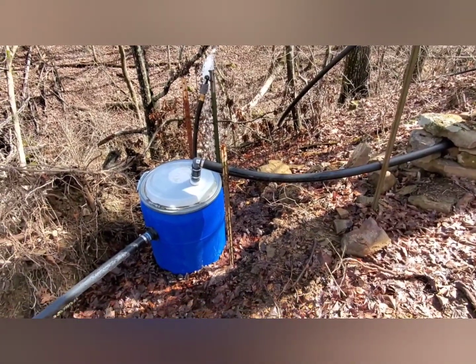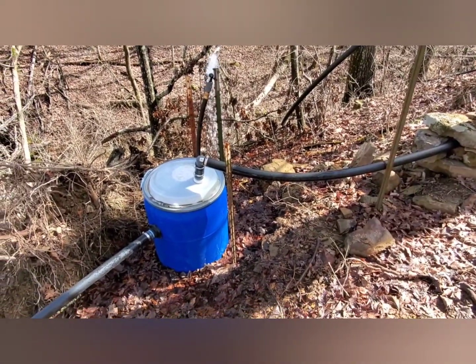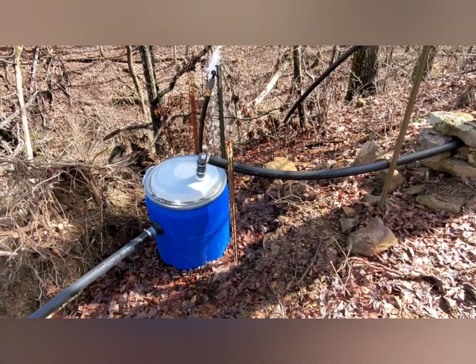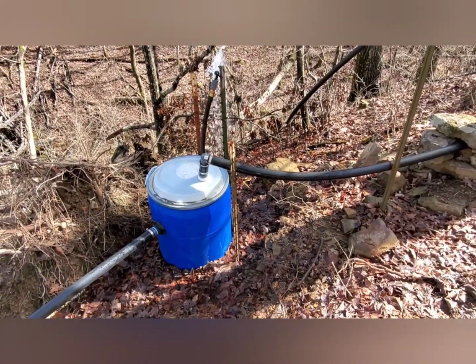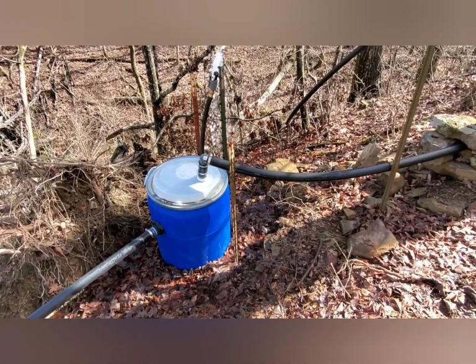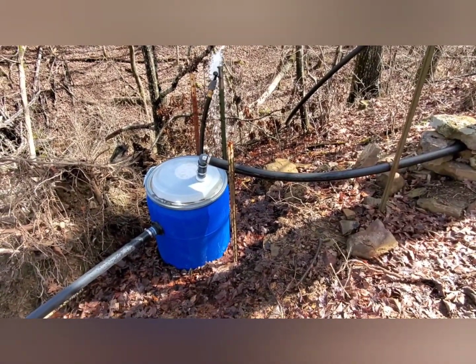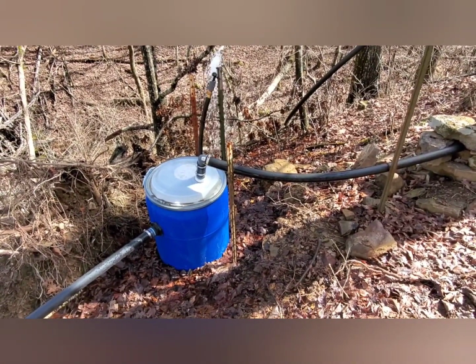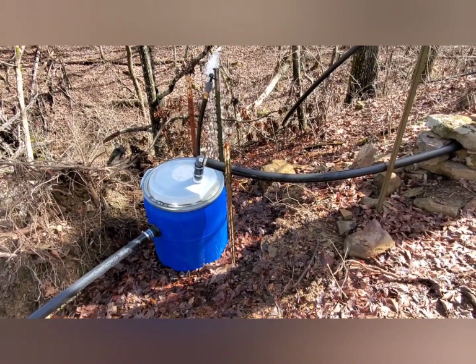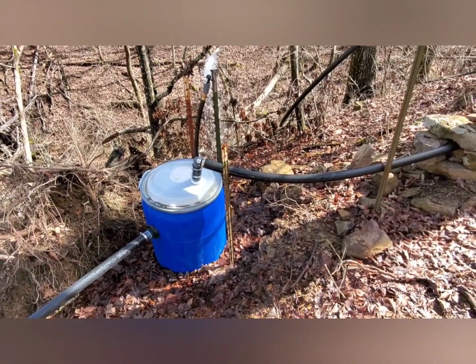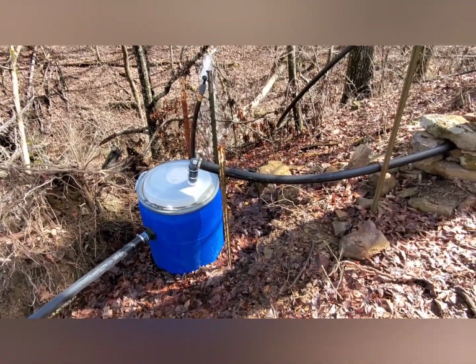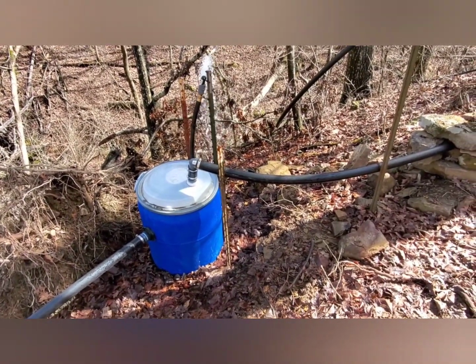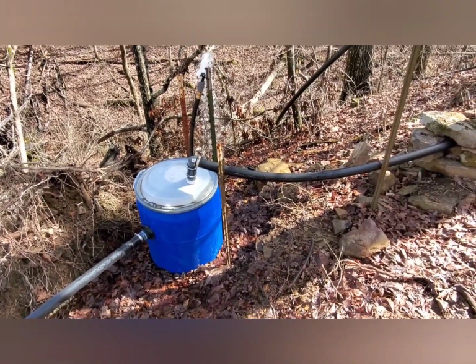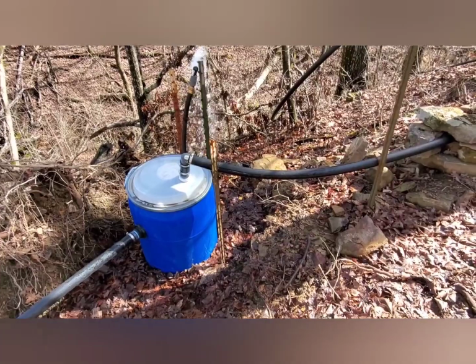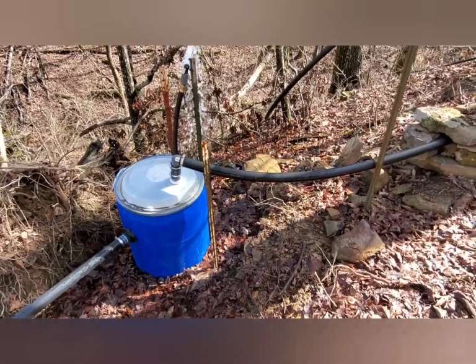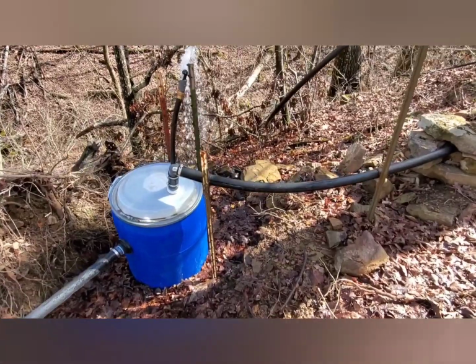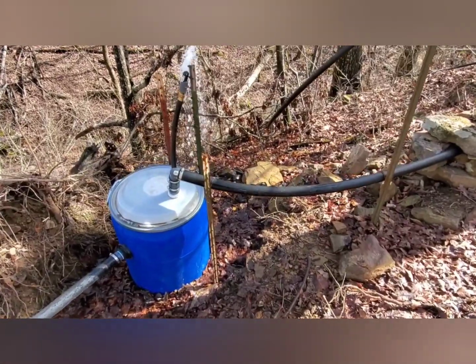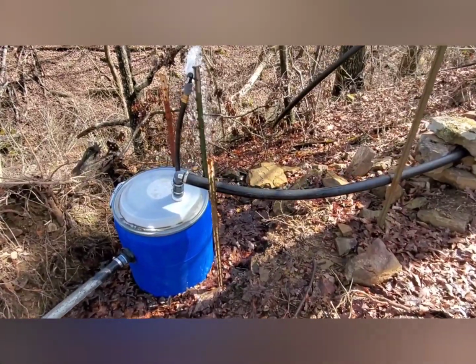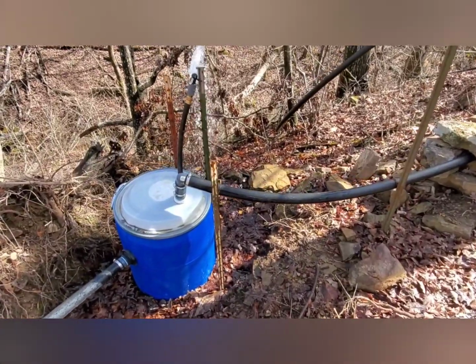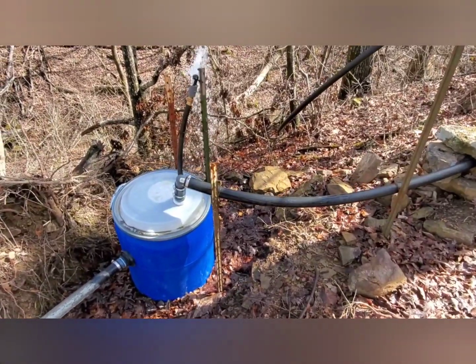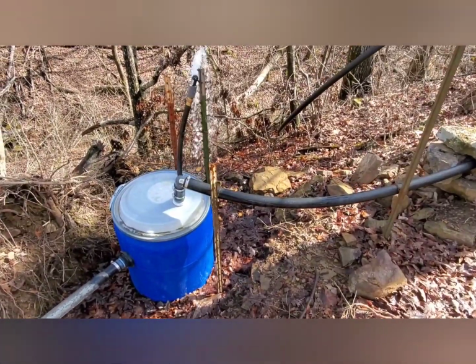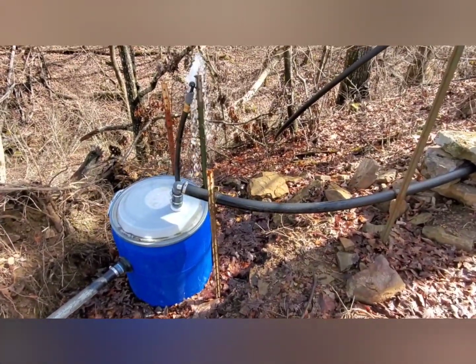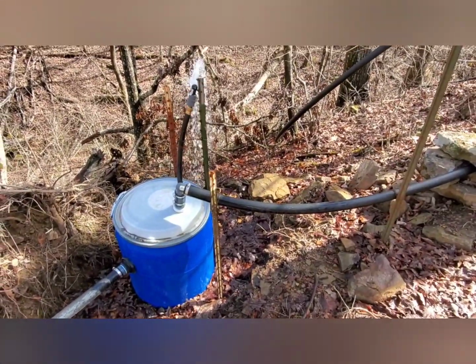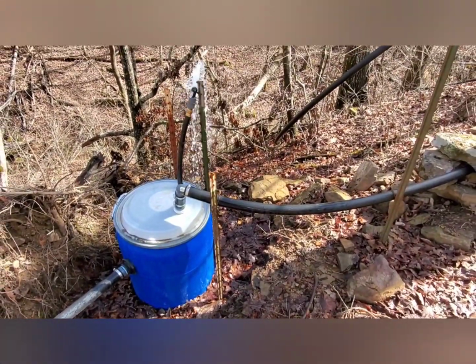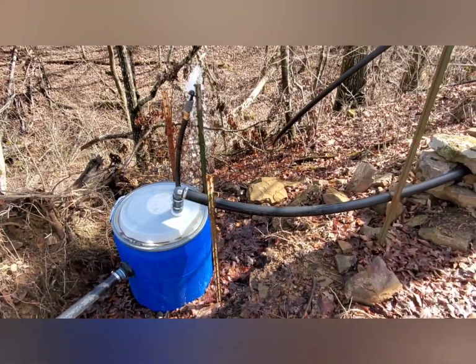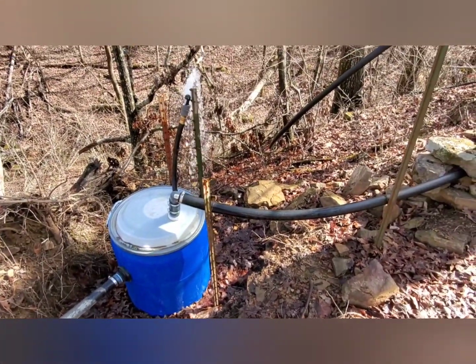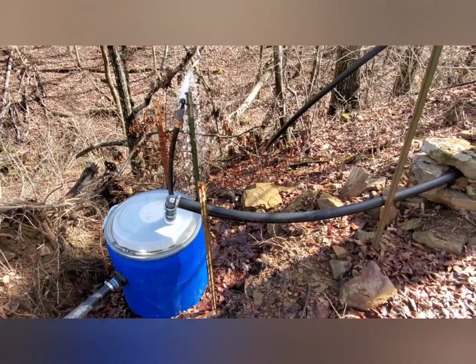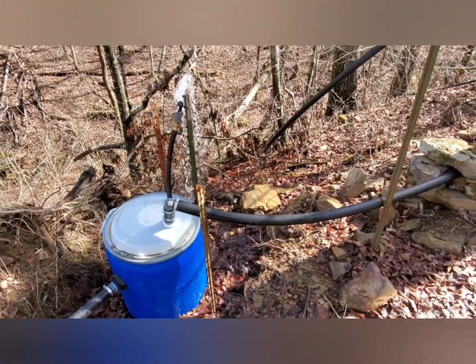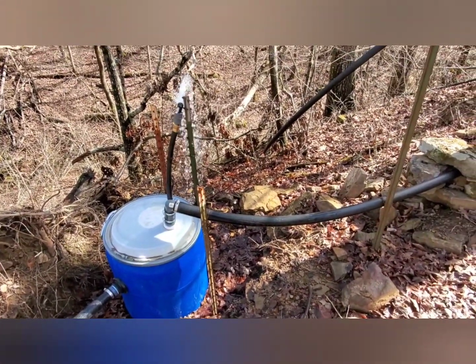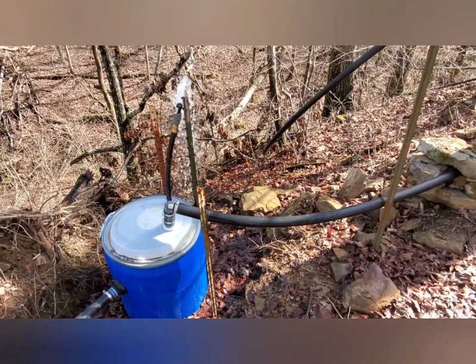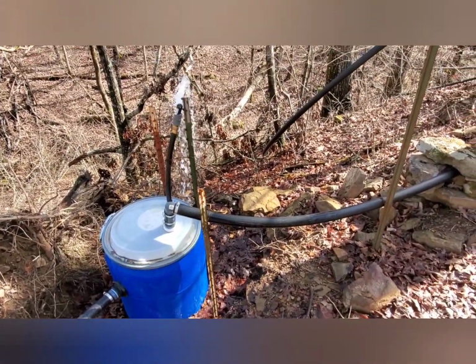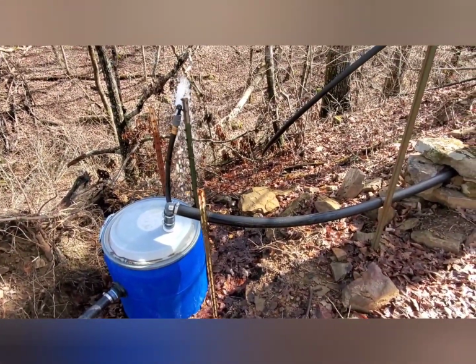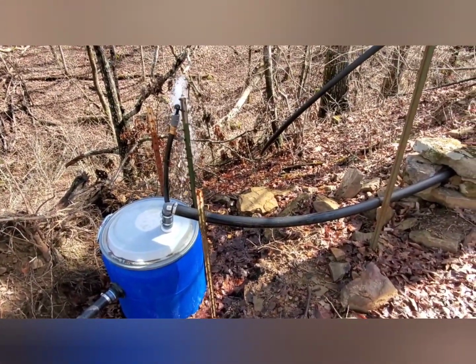I'm definitely worried about the integrity of that lid, so maybe we'll make some improvements here.